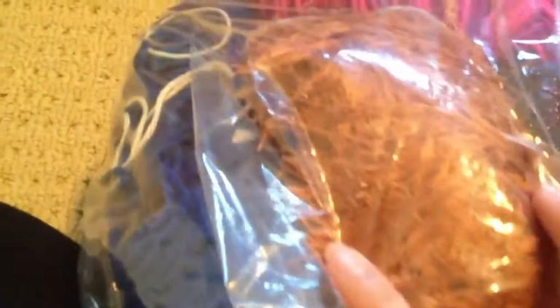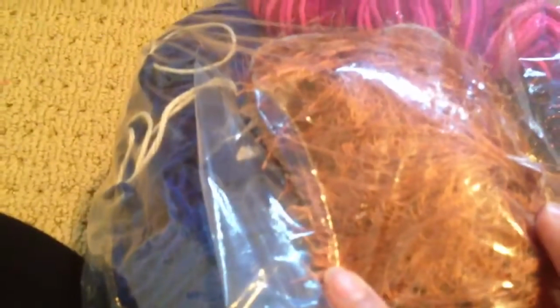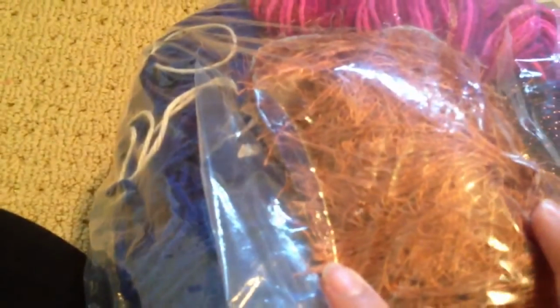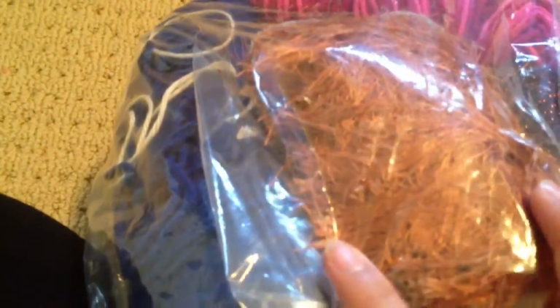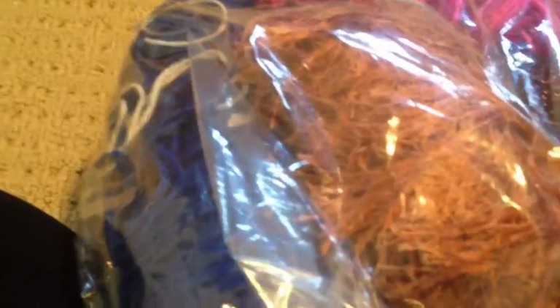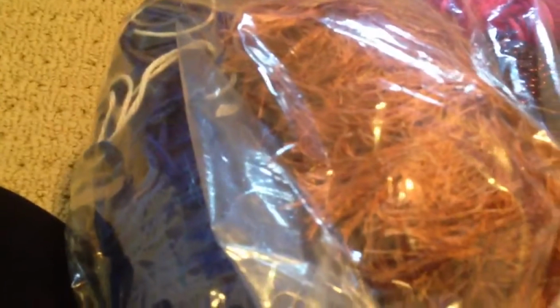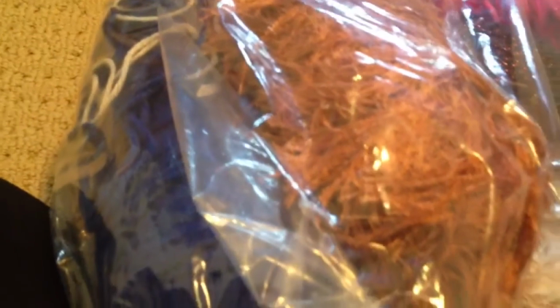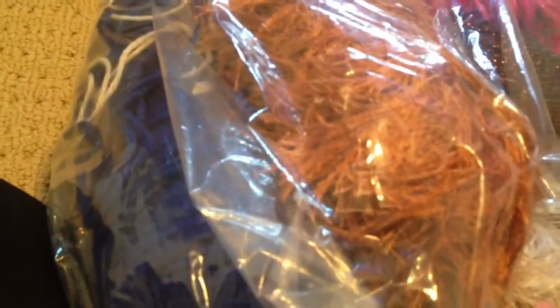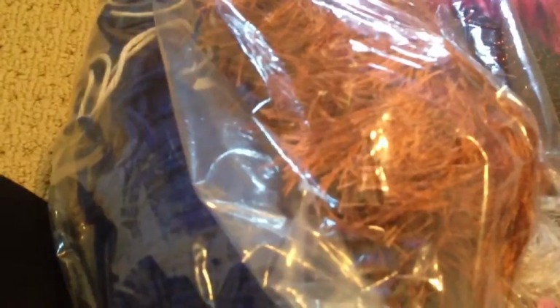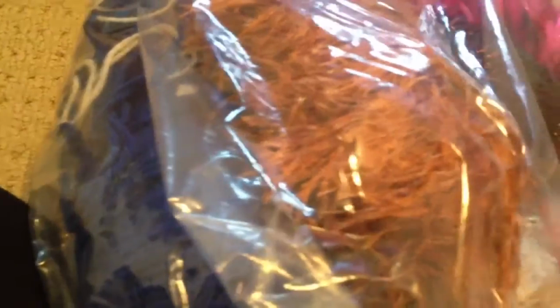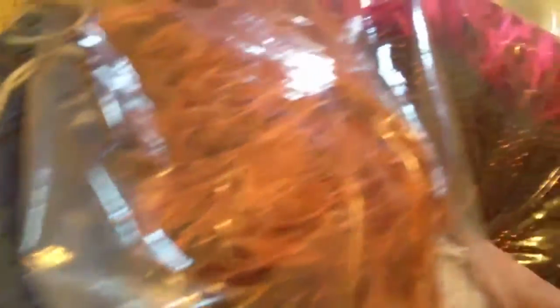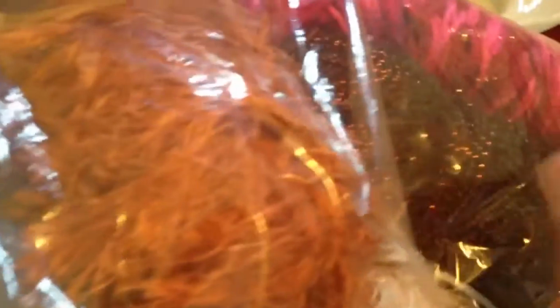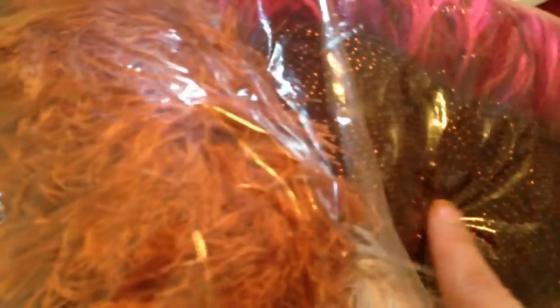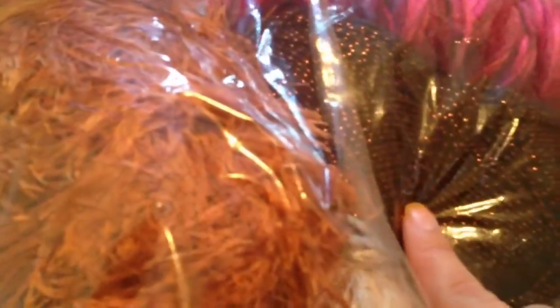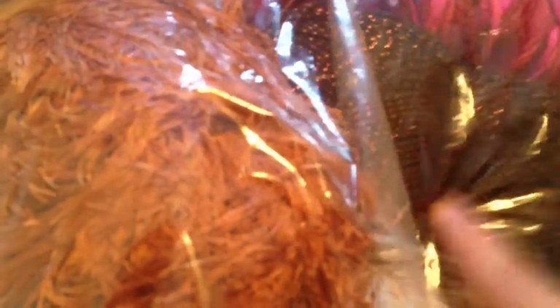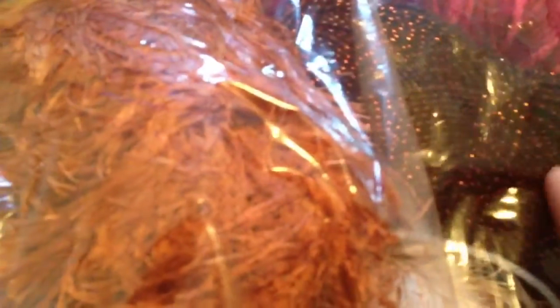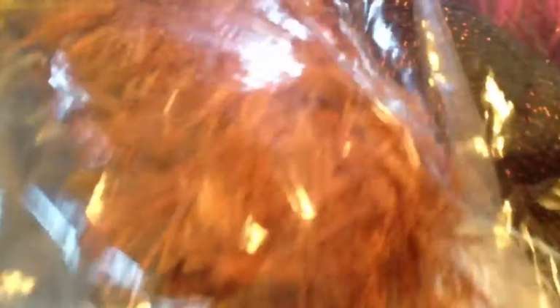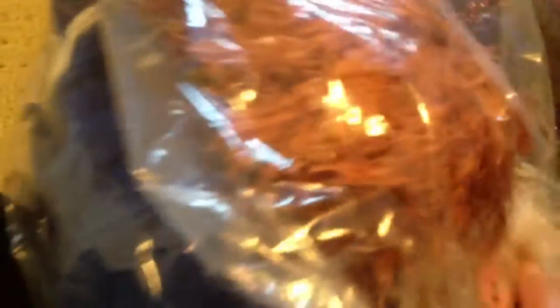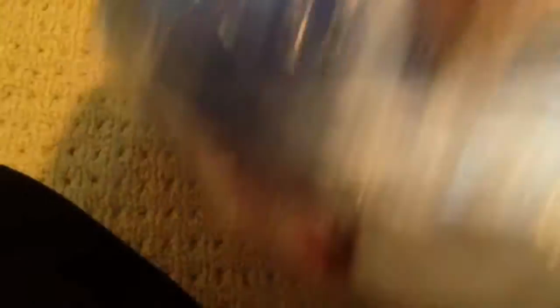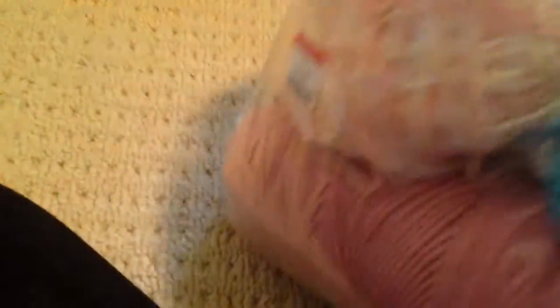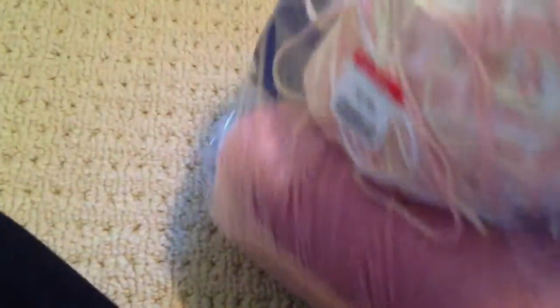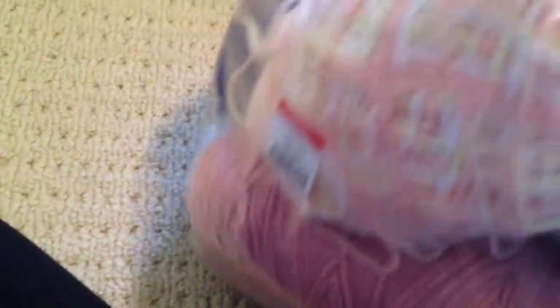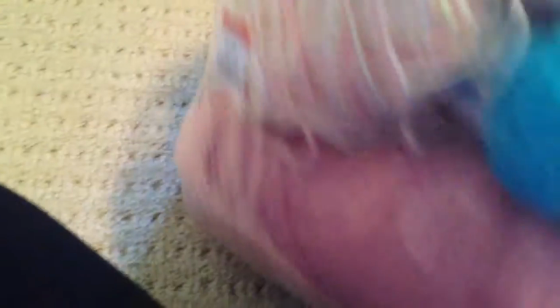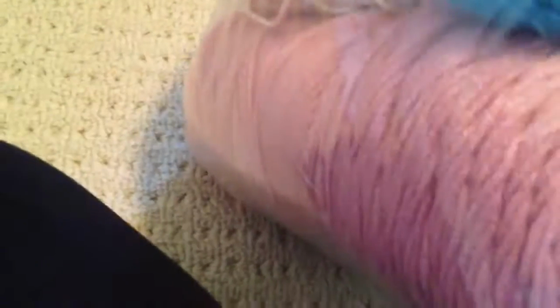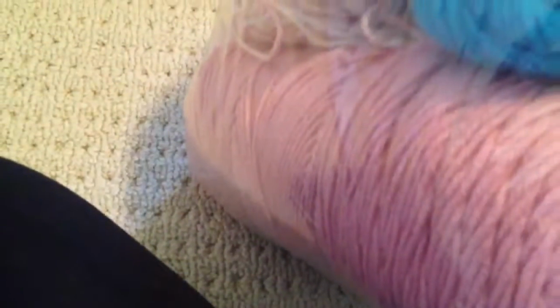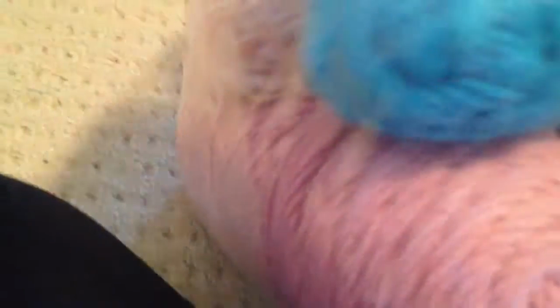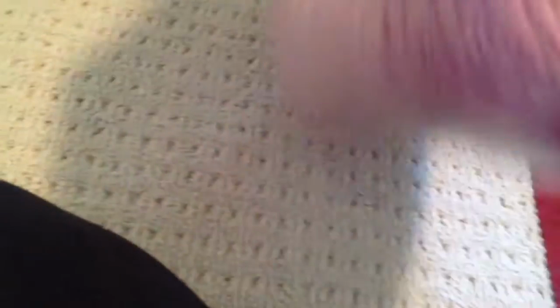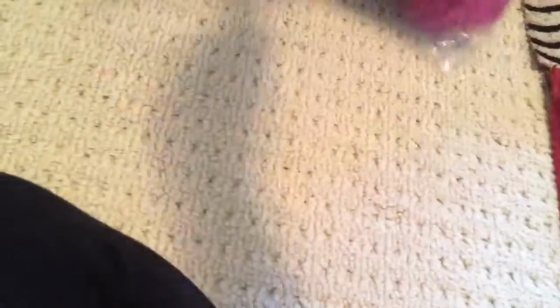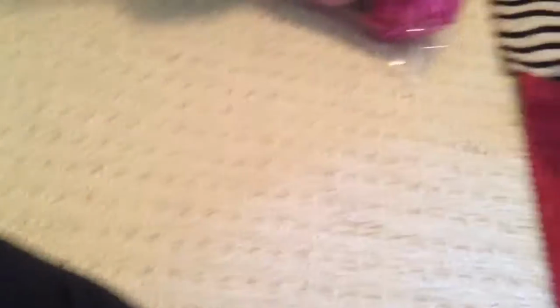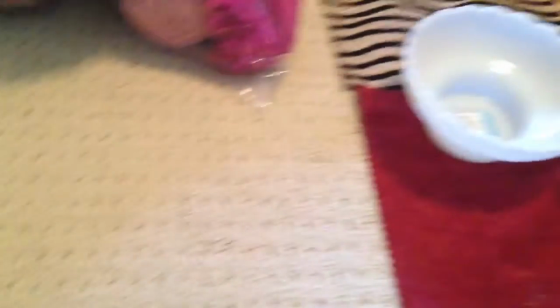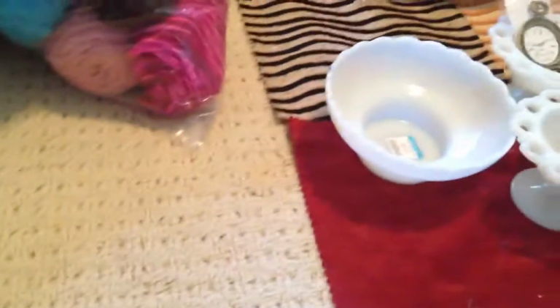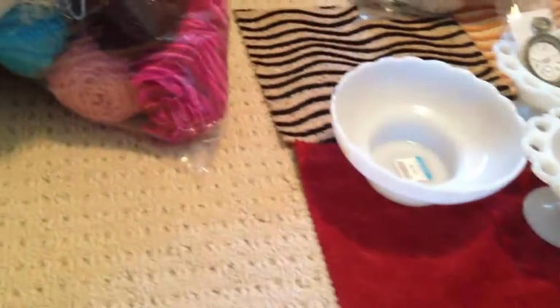Kind of a brownish color — sorry for the noise, I don't want to take it out. And that's a pretty cool black and metallic. Yeah, so that's all I got, you guys.